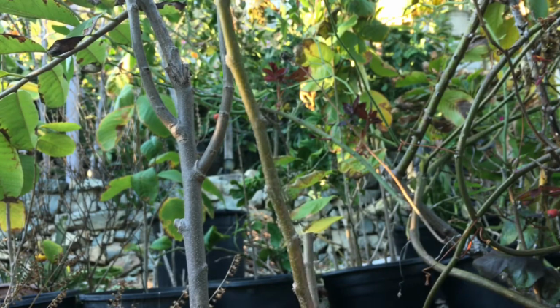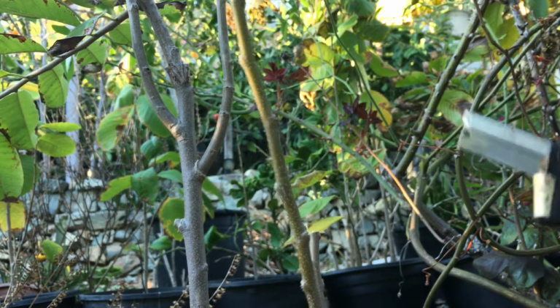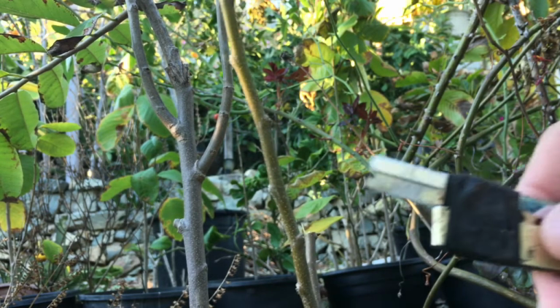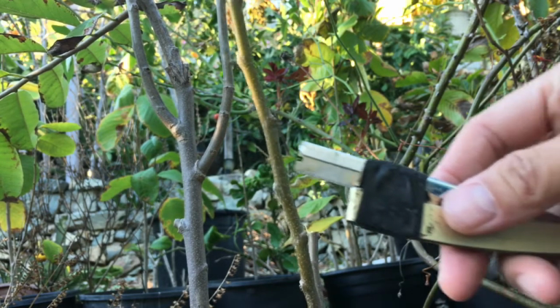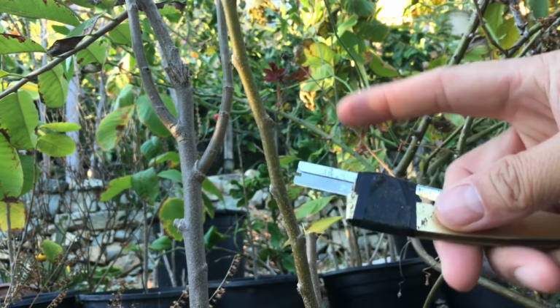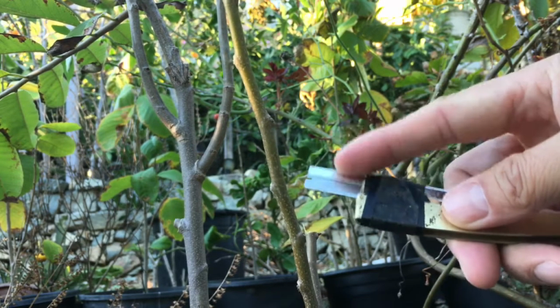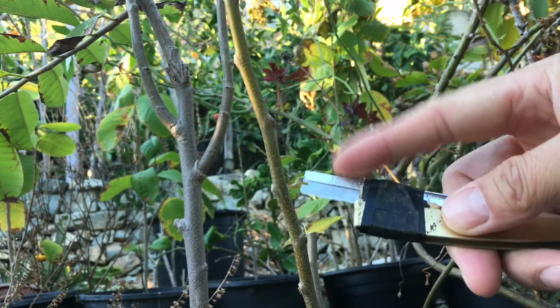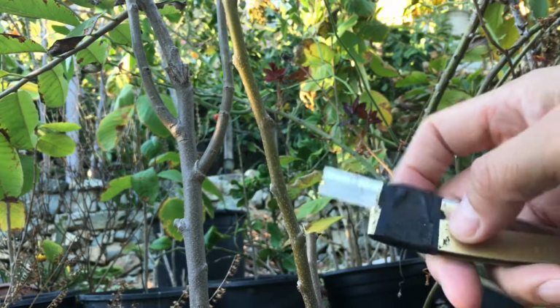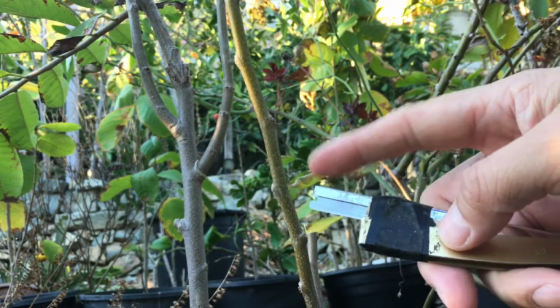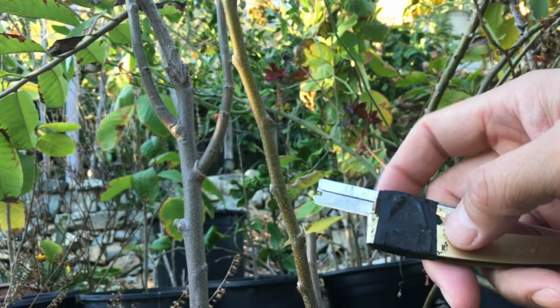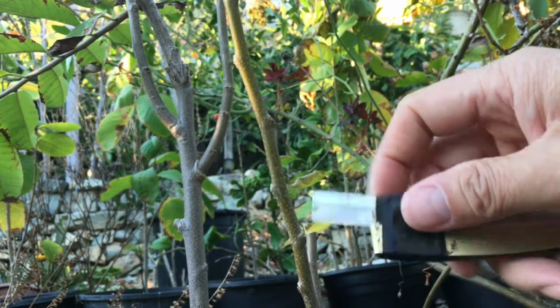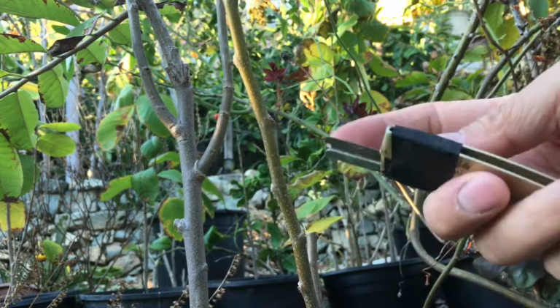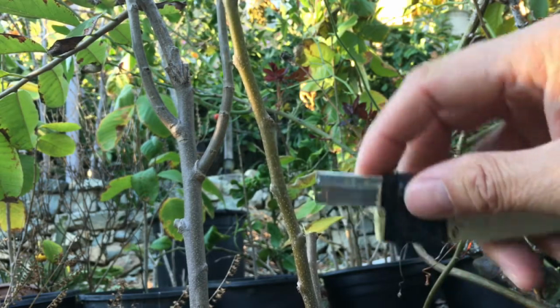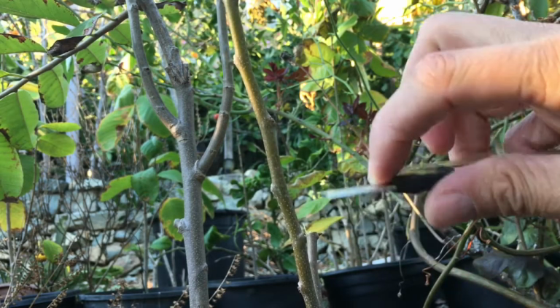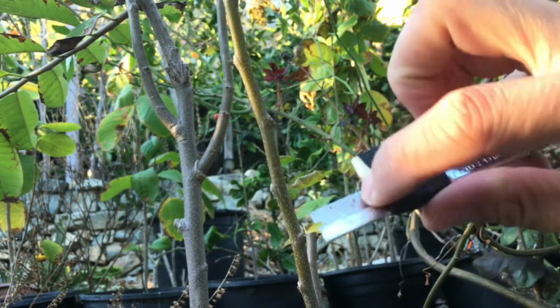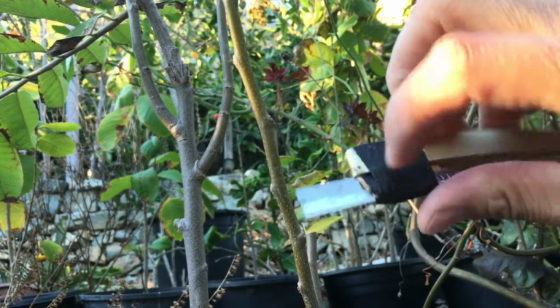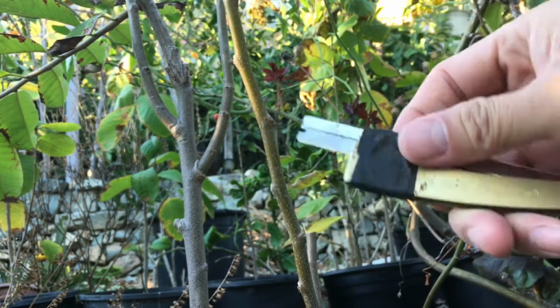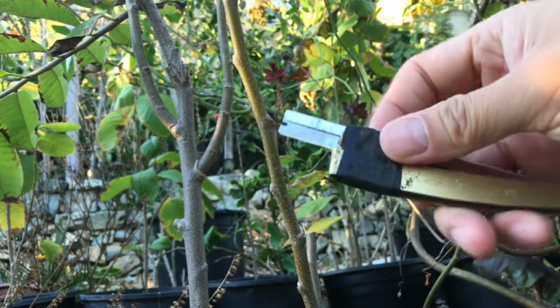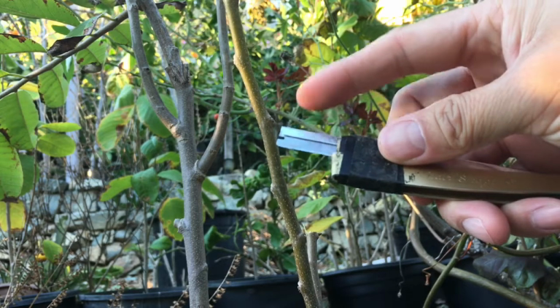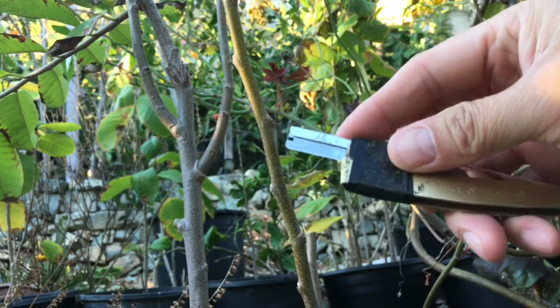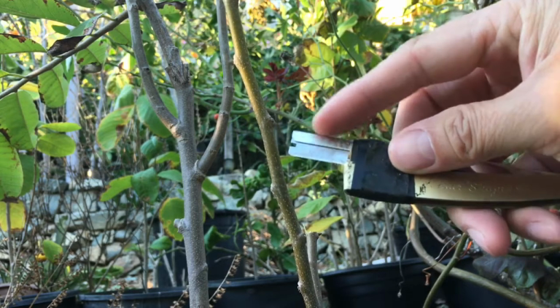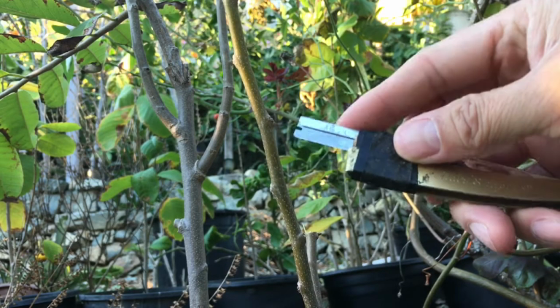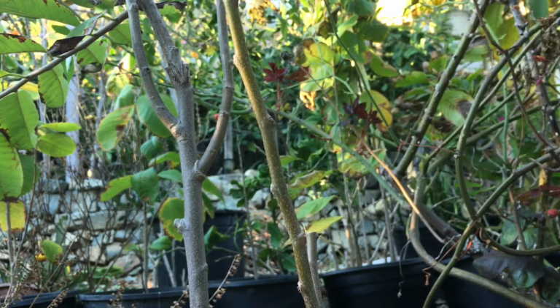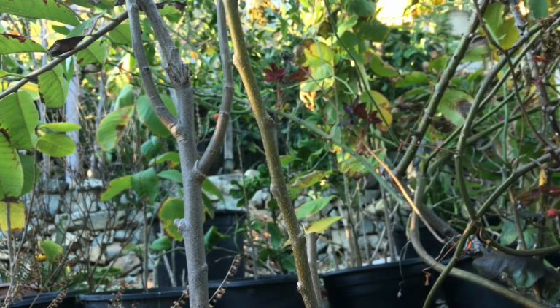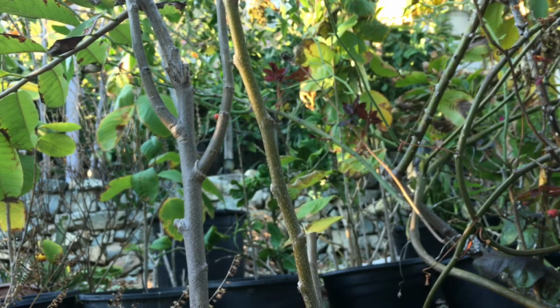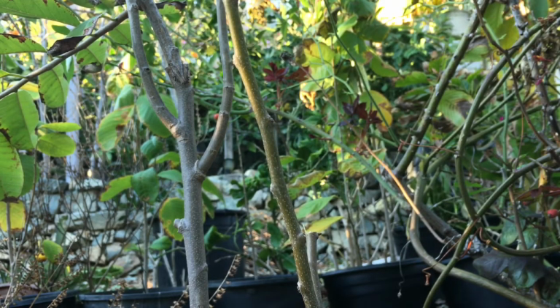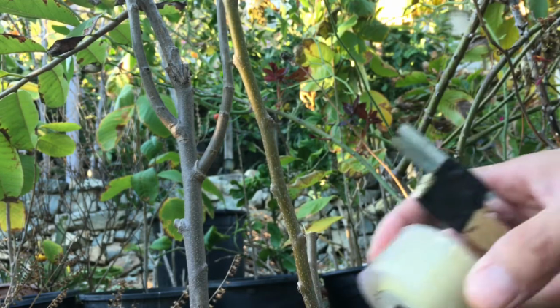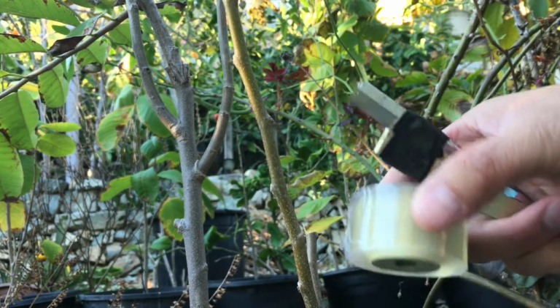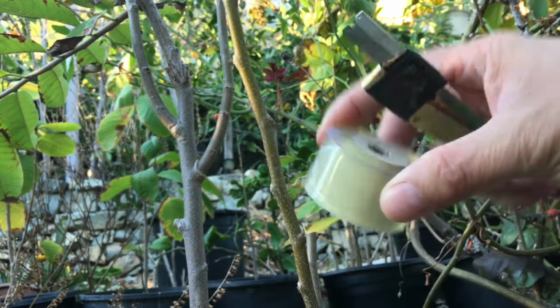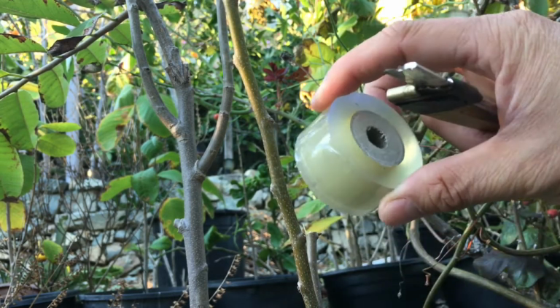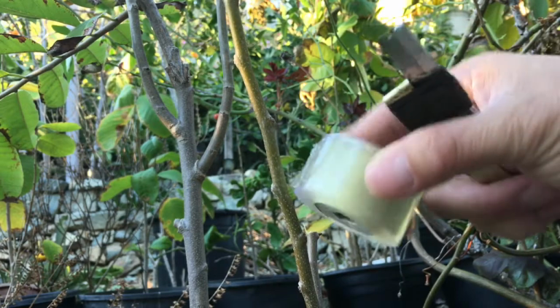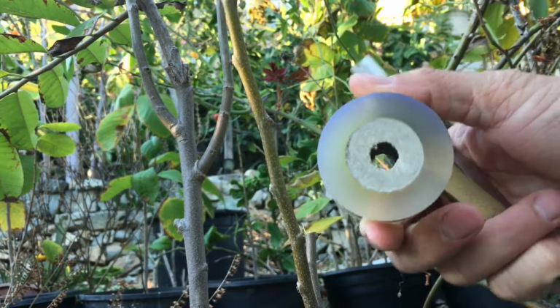I'm going to use this little knife right here. I can make a blade cut right here — that is a cut. Very simple. I use this kind of graft technique.